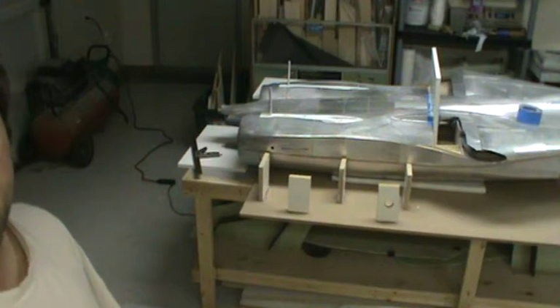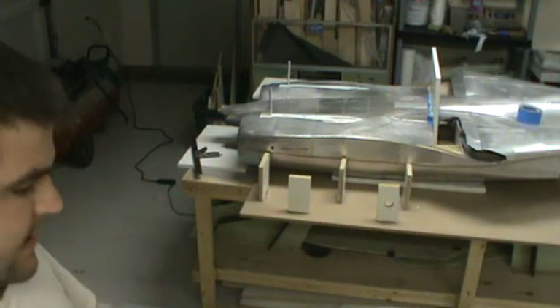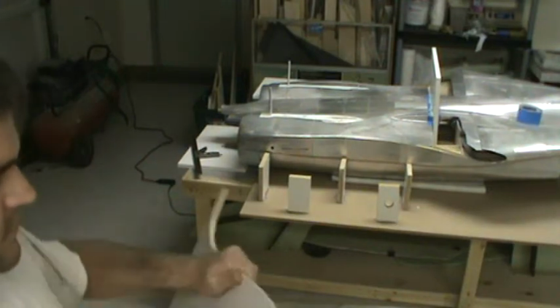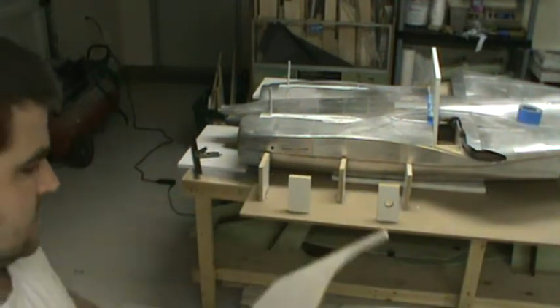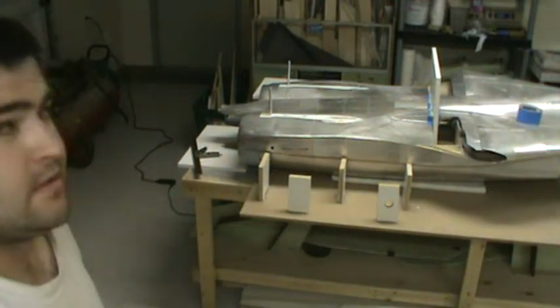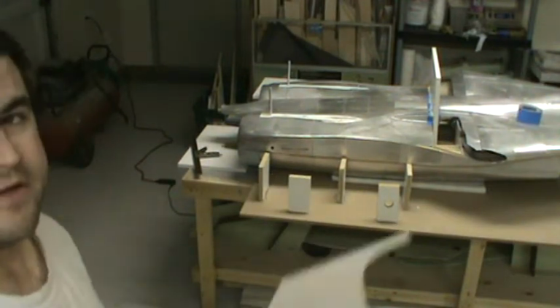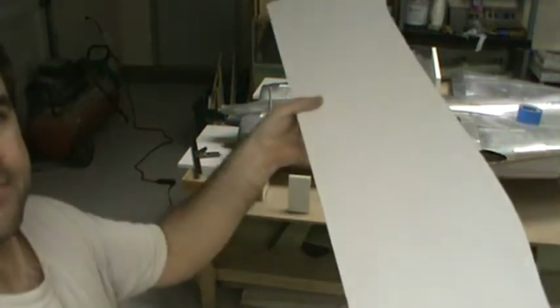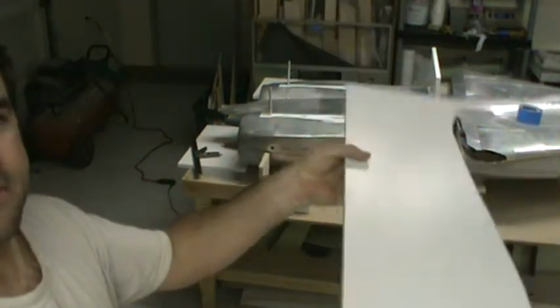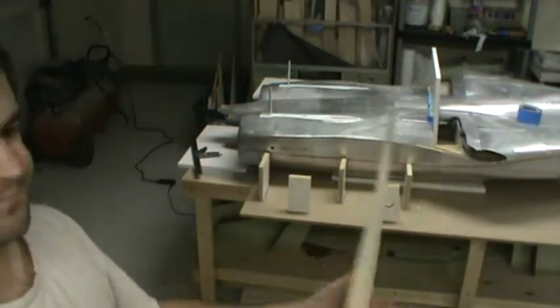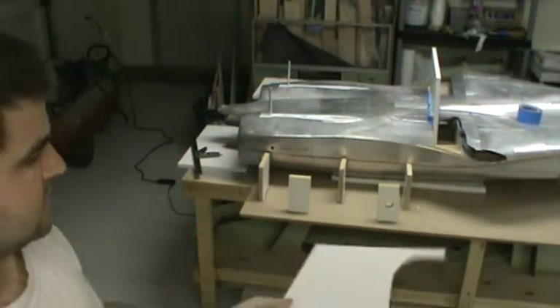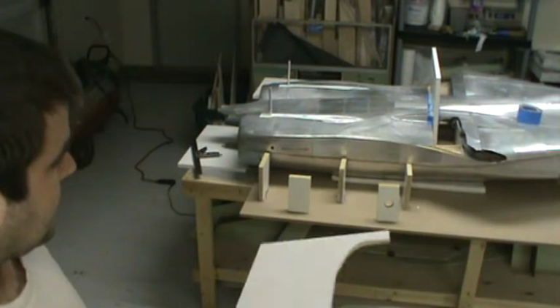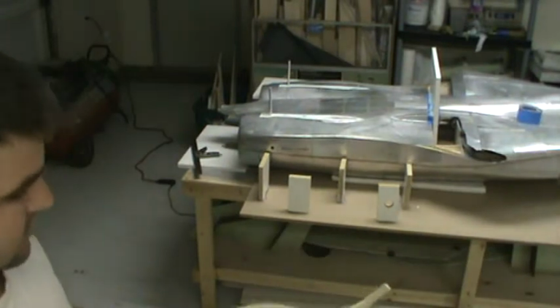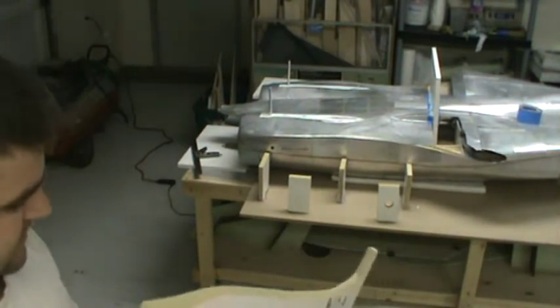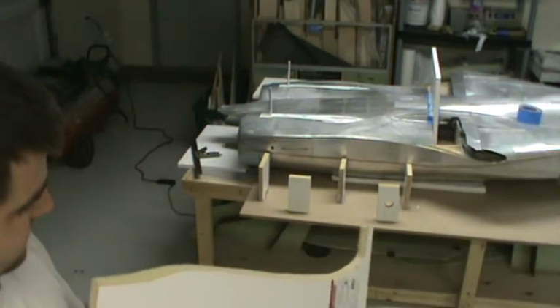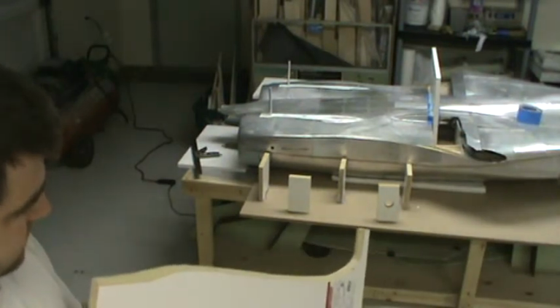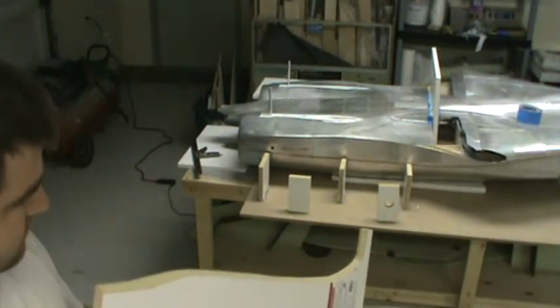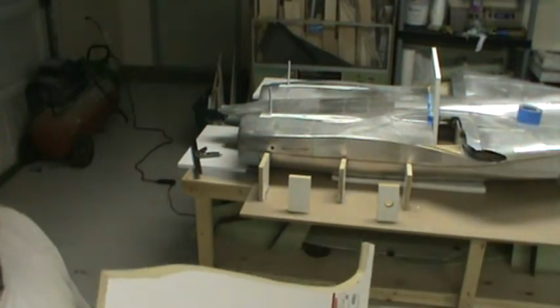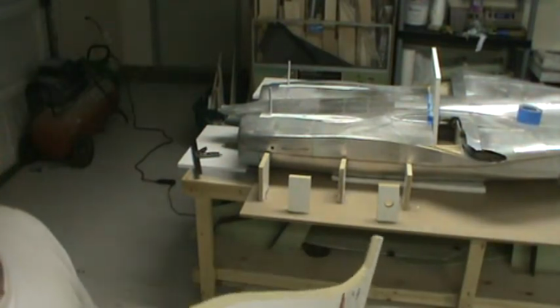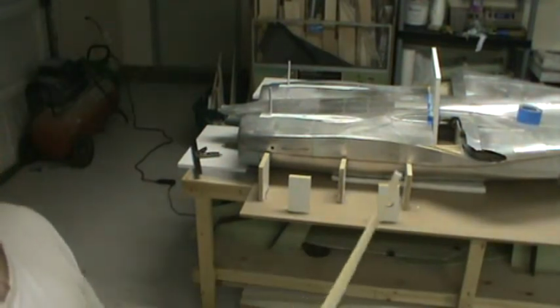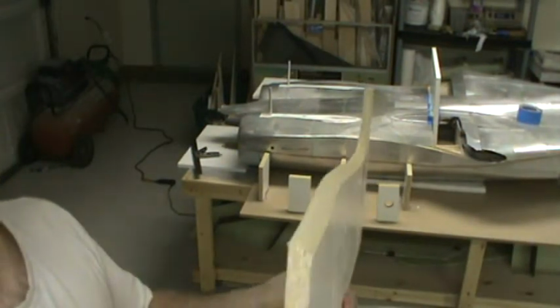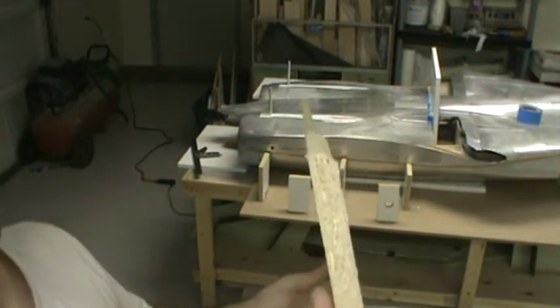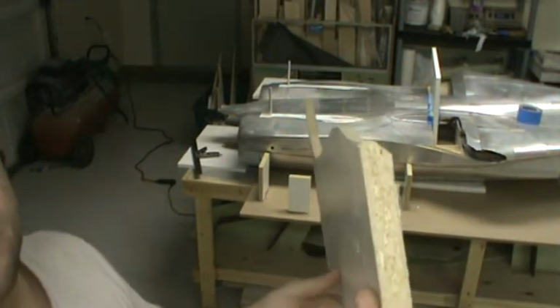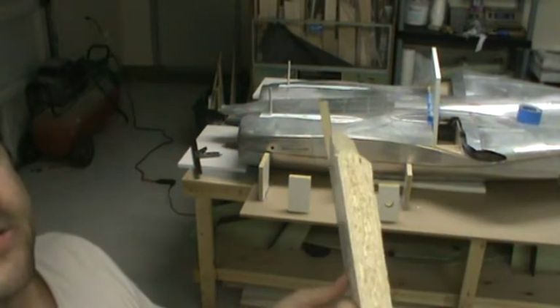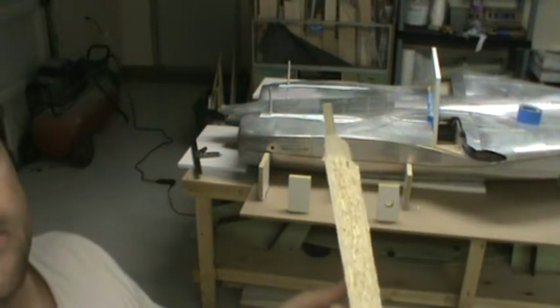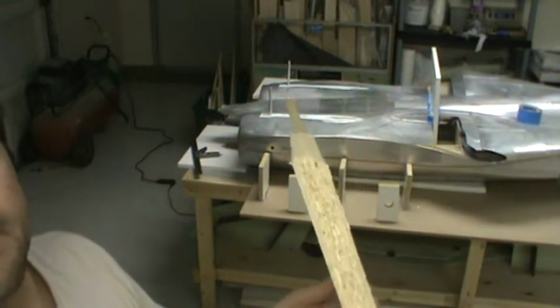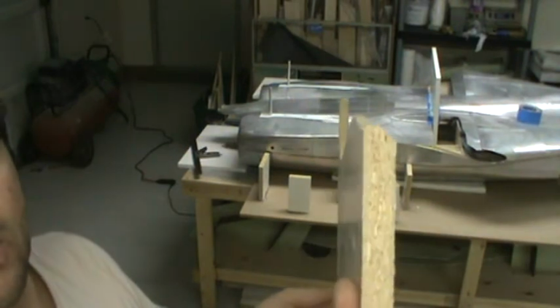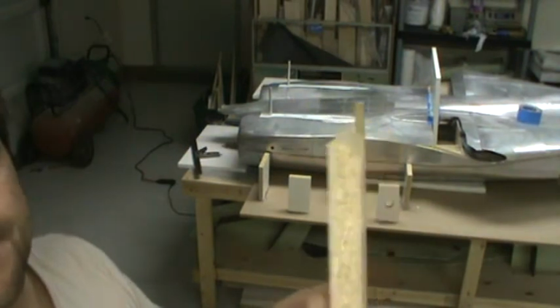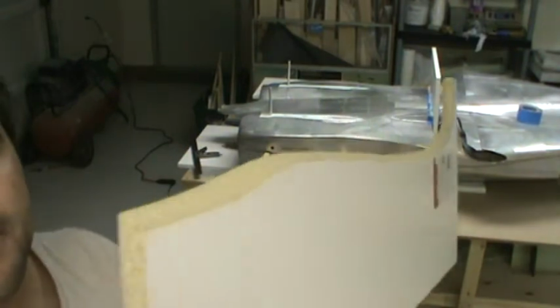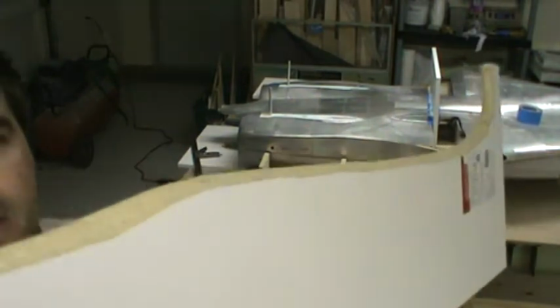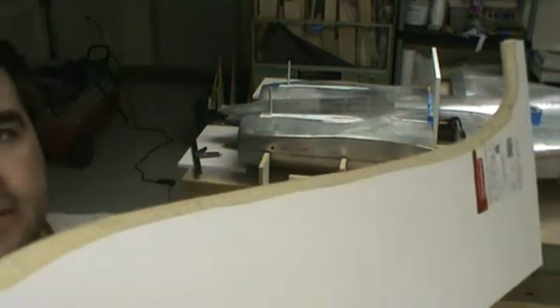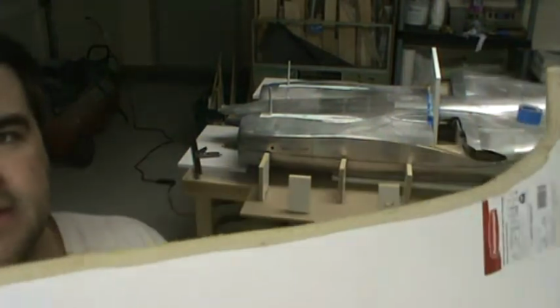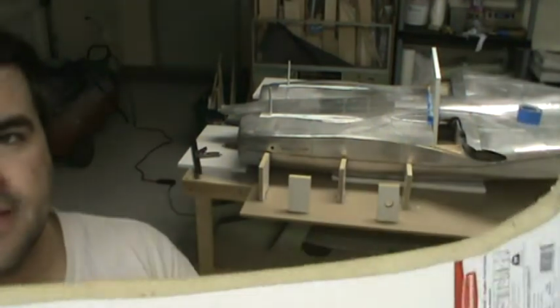All right, welcome back. So it's now cut, and one little trick I have learned from doing the other side is to cut the bottom corner of your parting plane off the whole way. It's a nice little bevel.